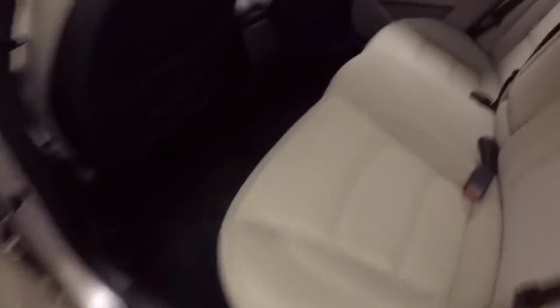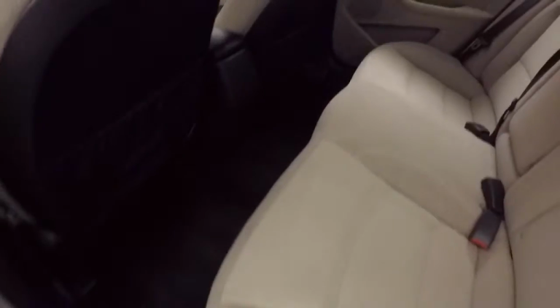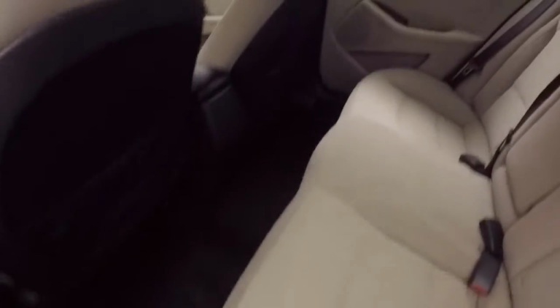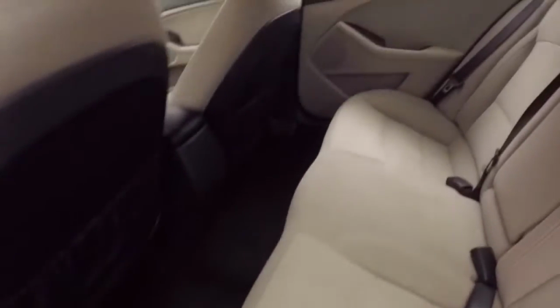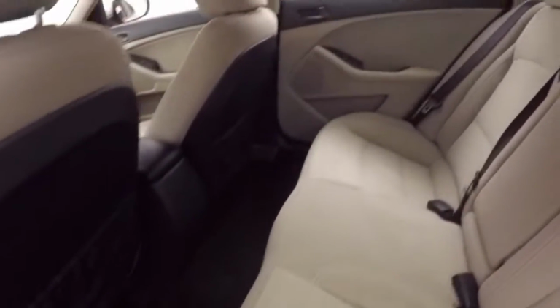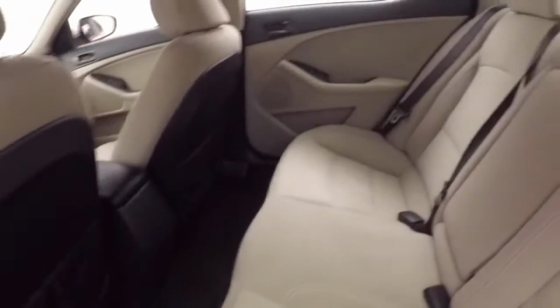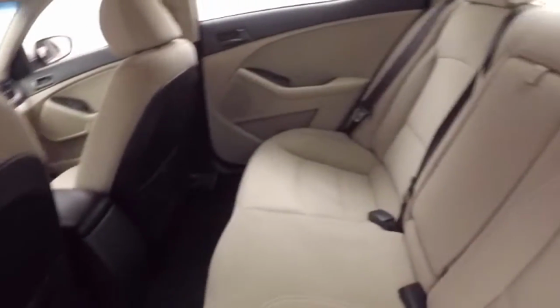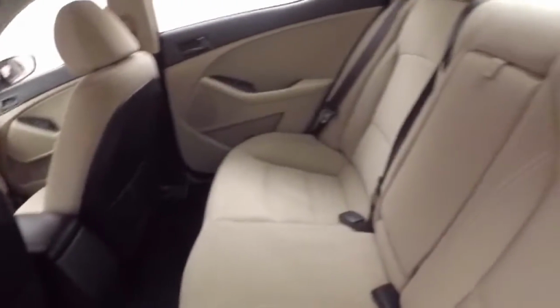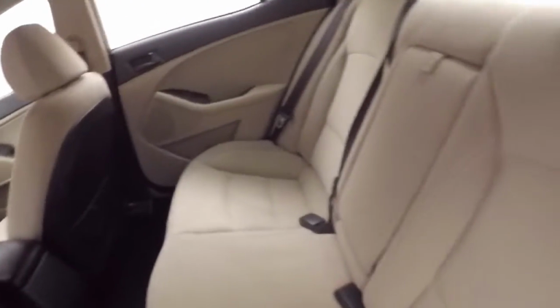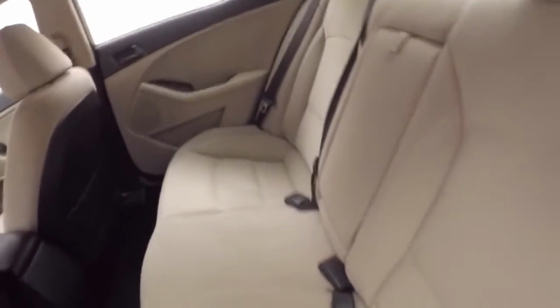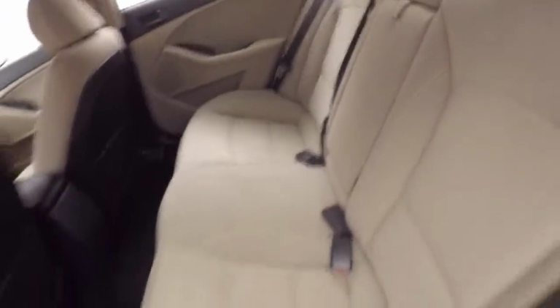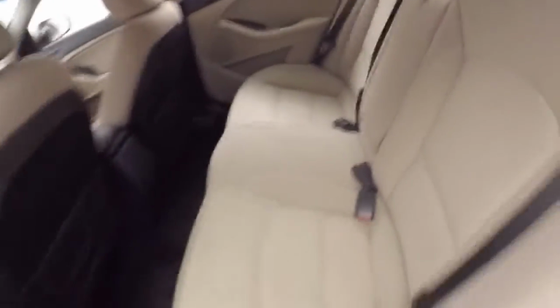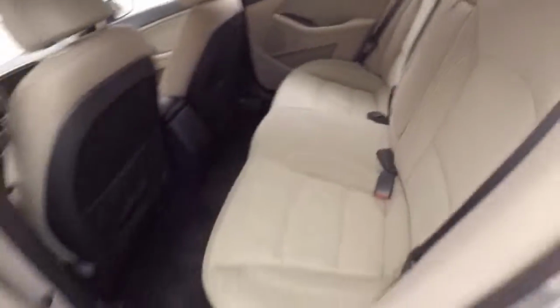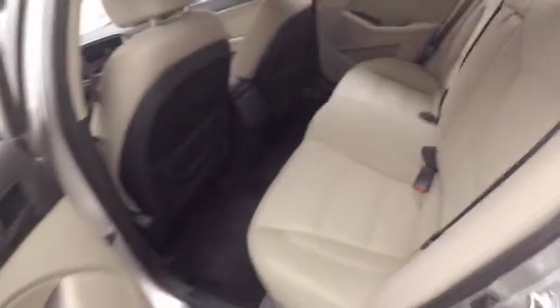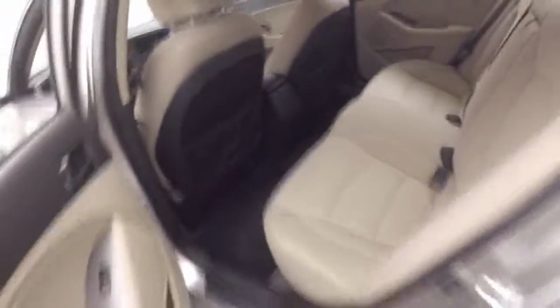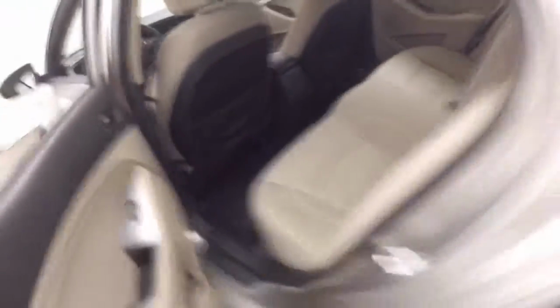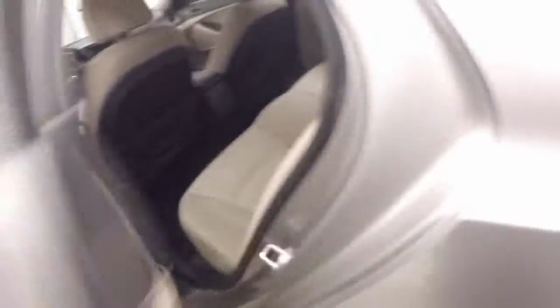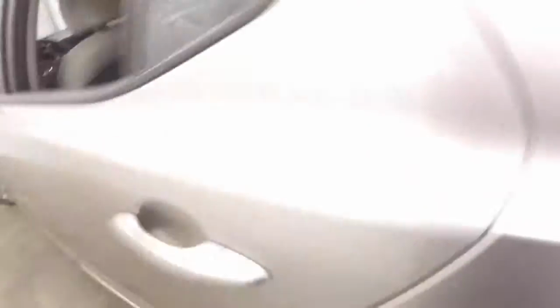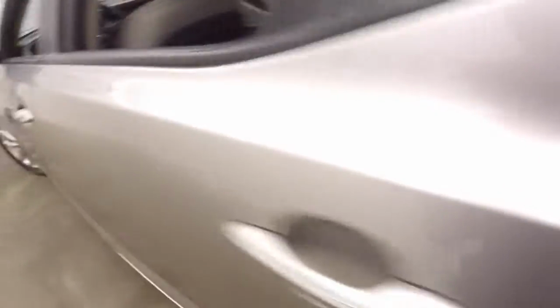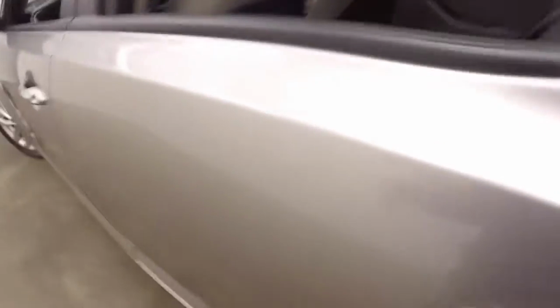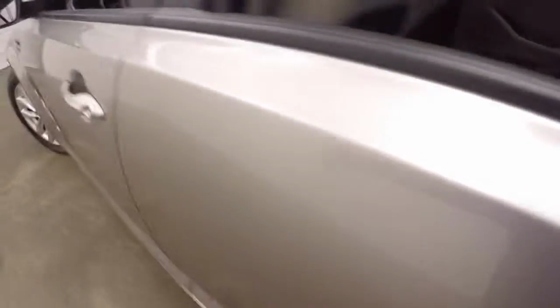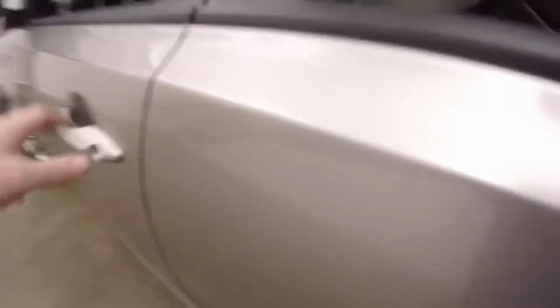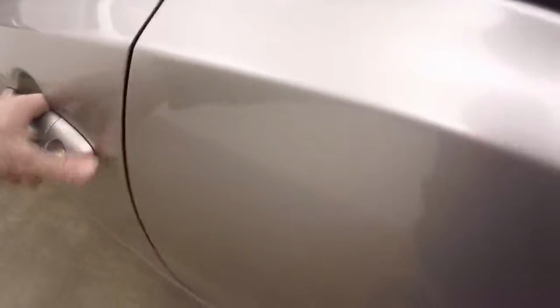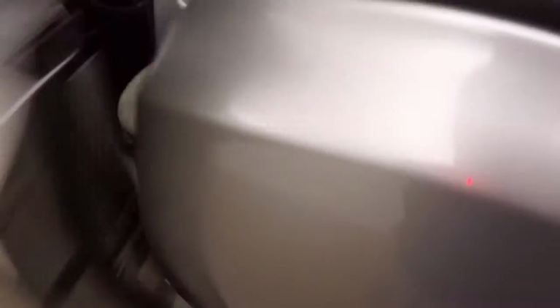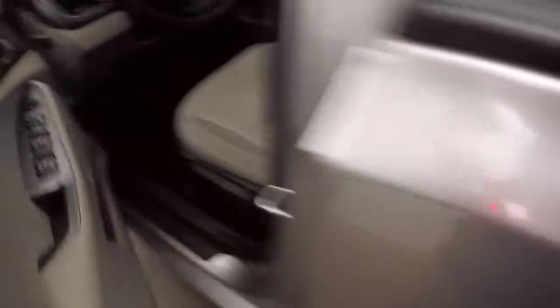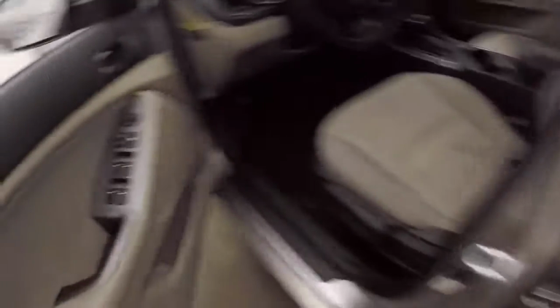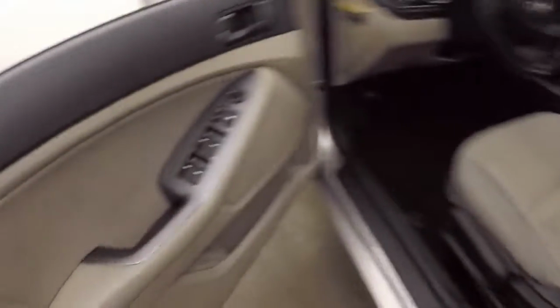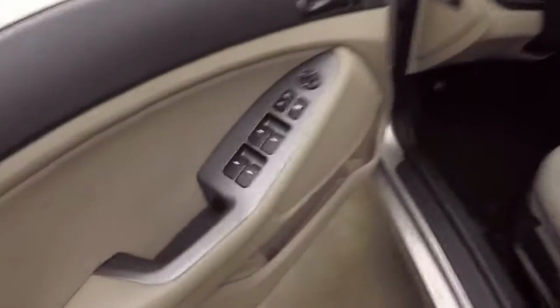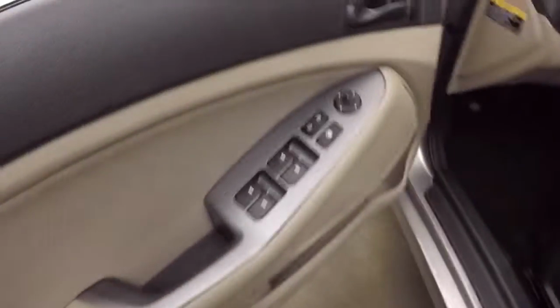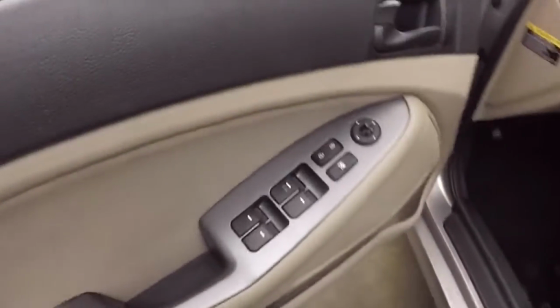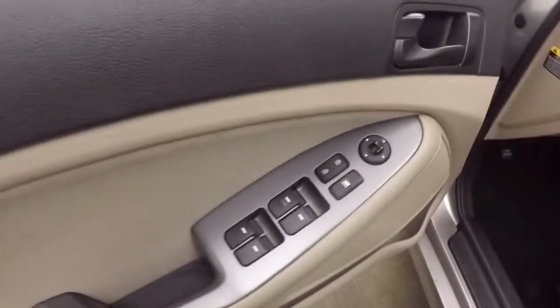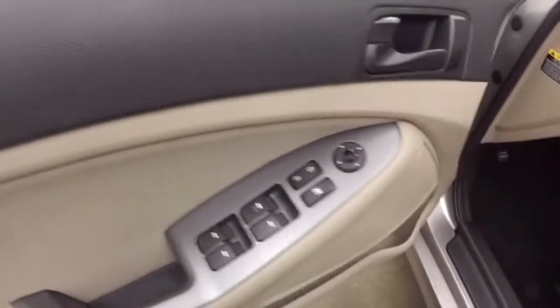The interior is in good shape — nice and spacious, nice and comfortable, with controls on the door.